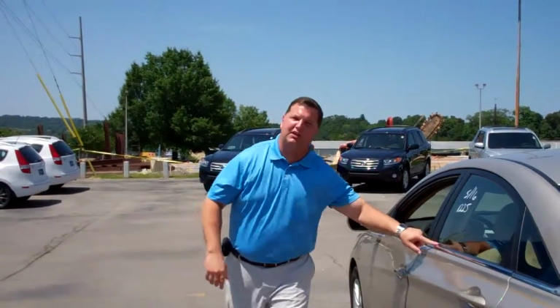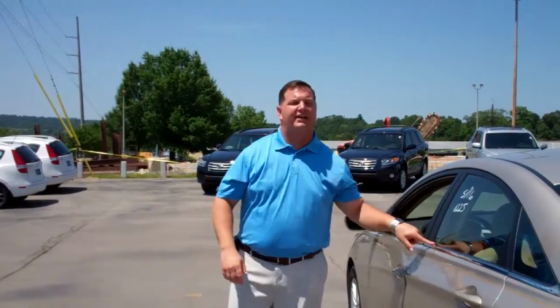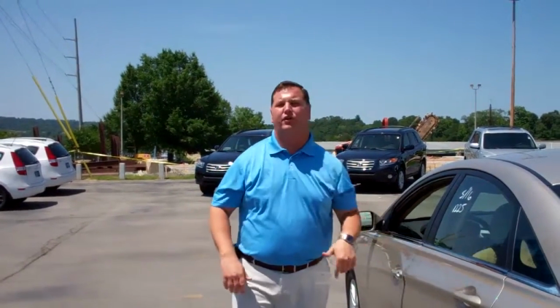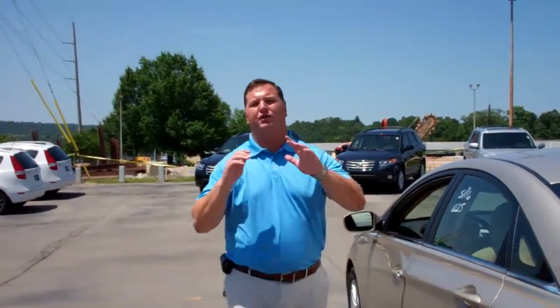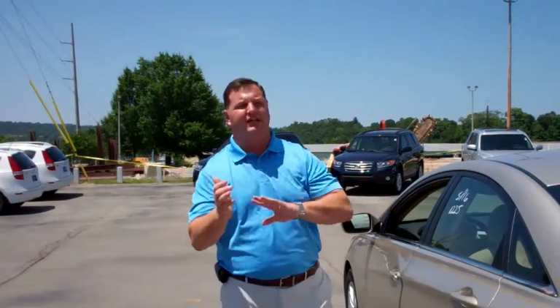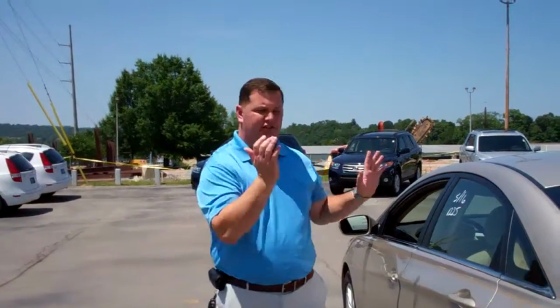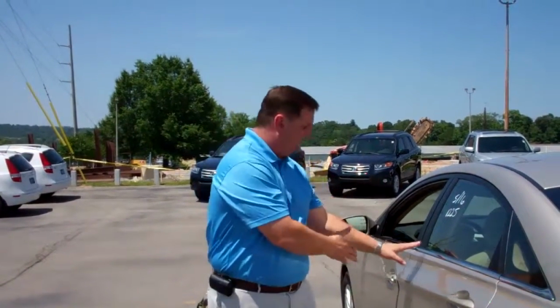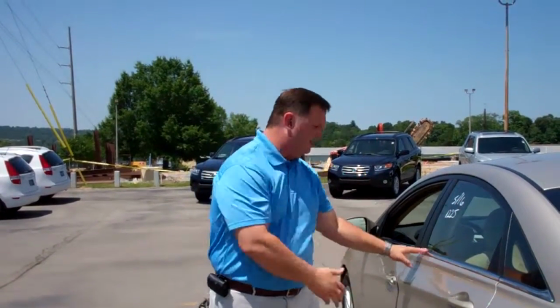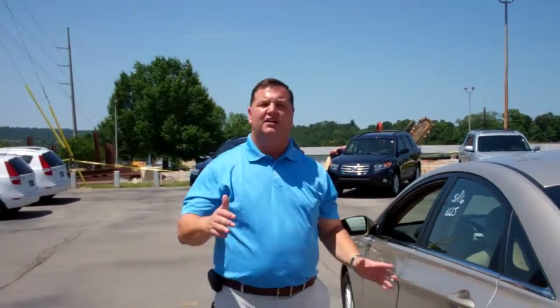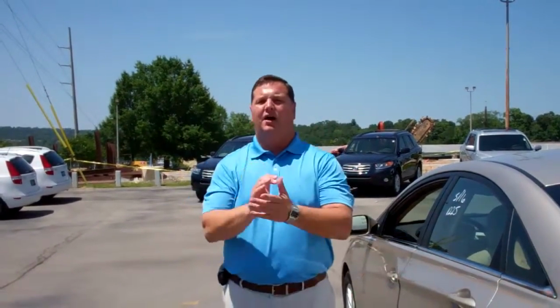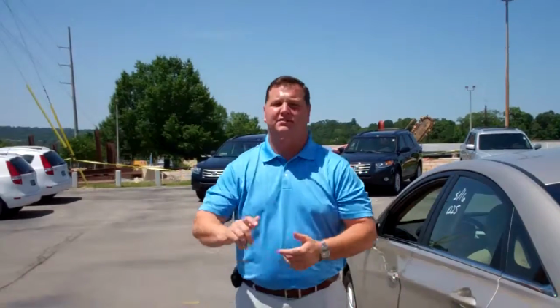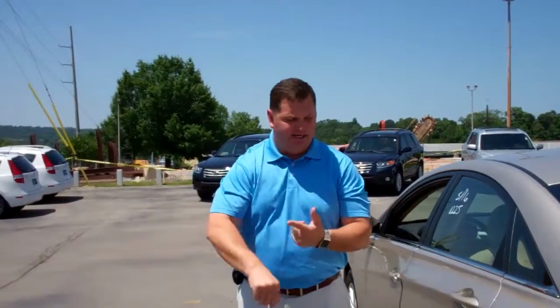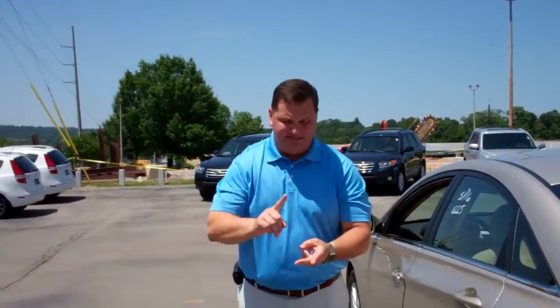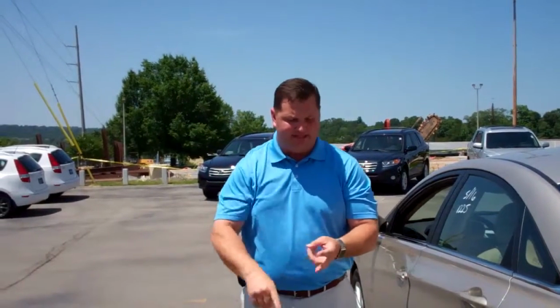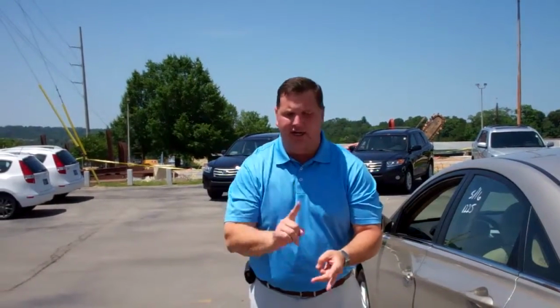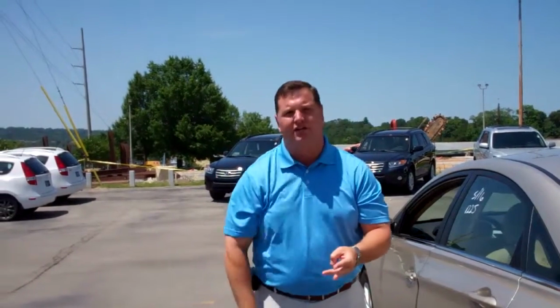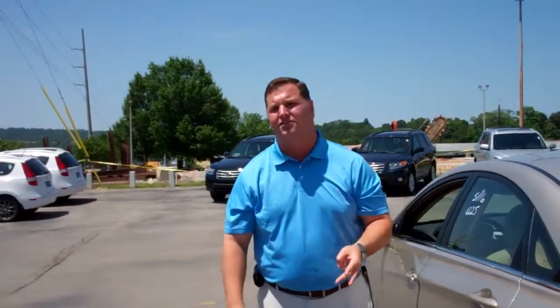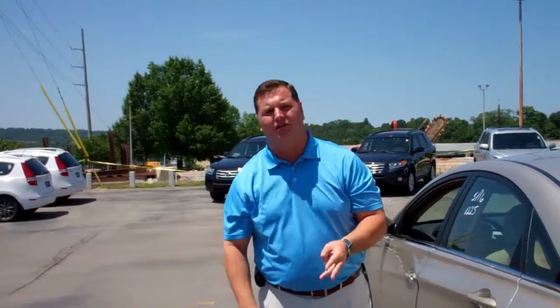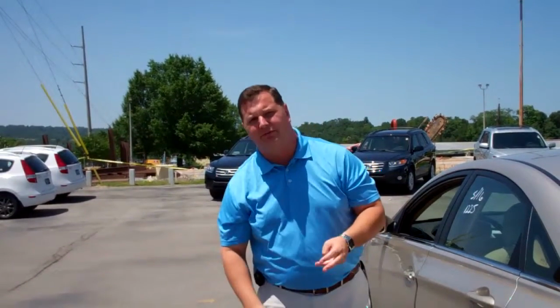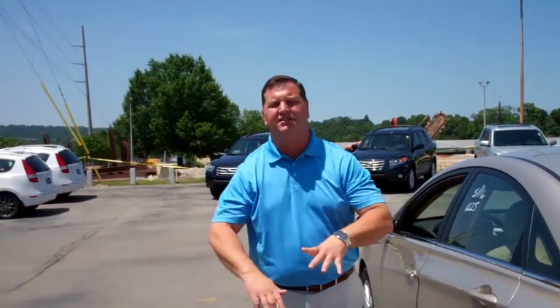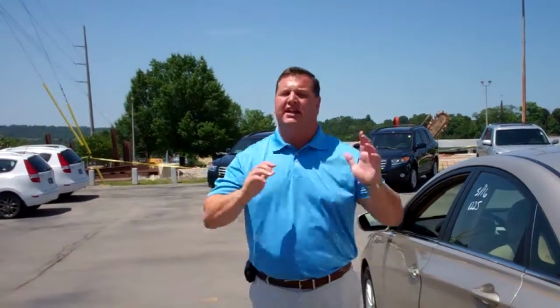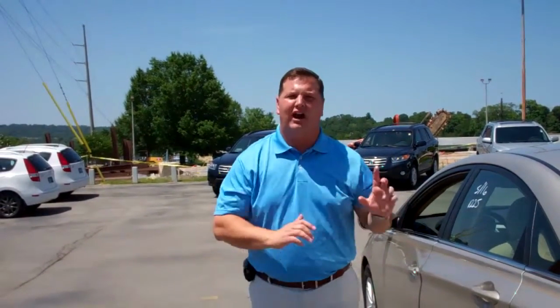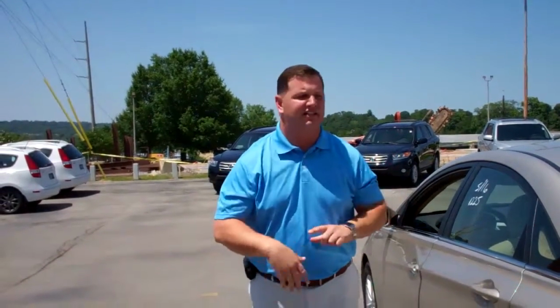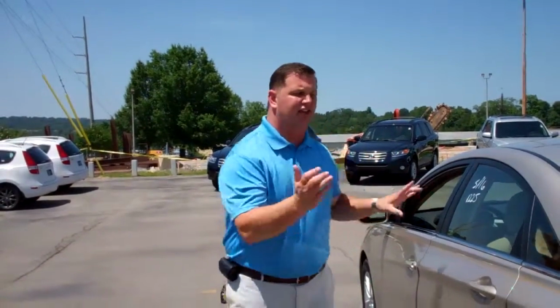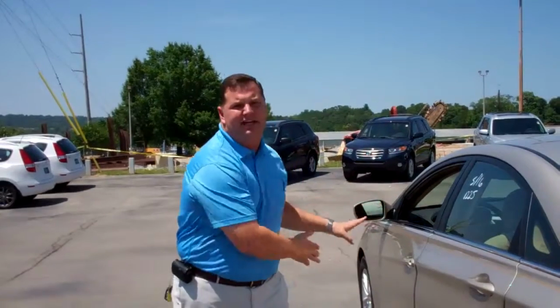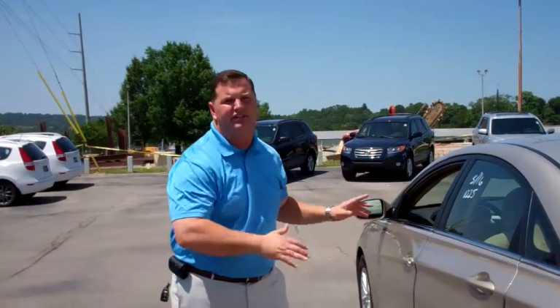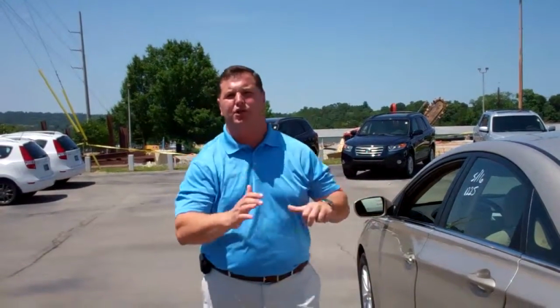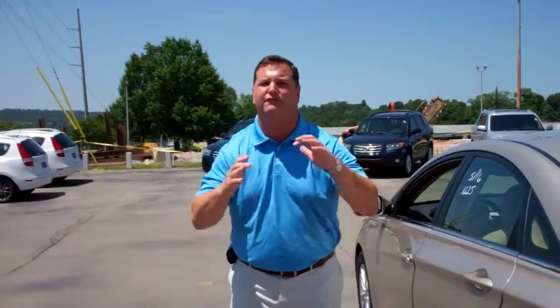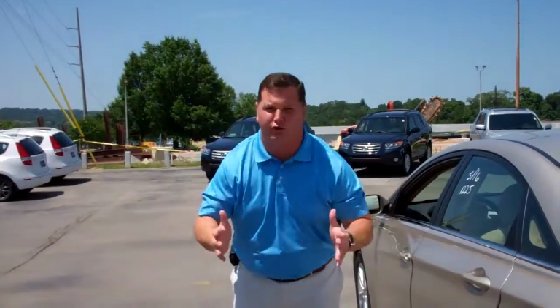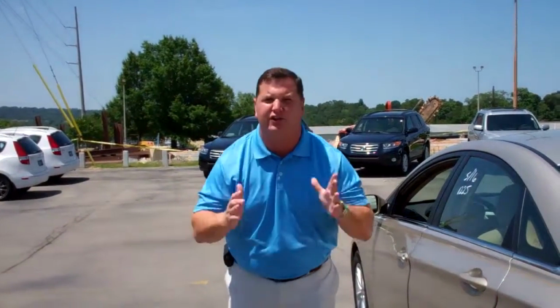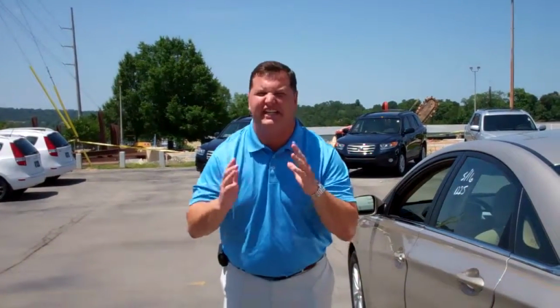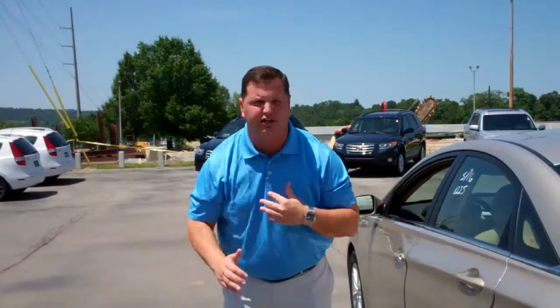We put the number right here on the door, so if you need us, it's easy to find. That covers running out of gas, flat tire, can't start the car for any reason, or a car accident — they're going to come take care of you. It's like AAA for free for 10 years.